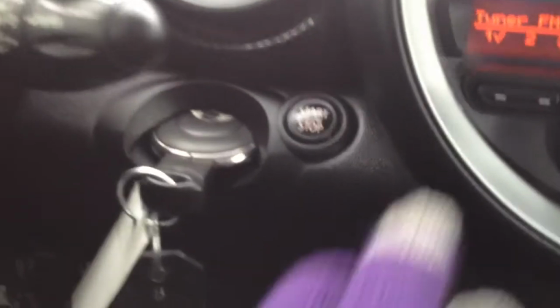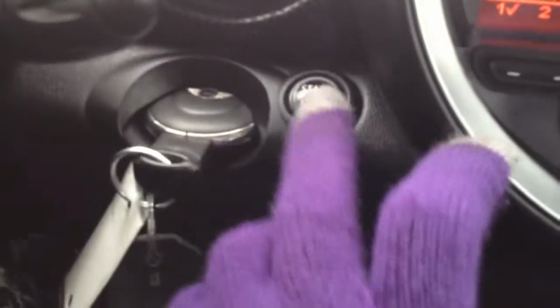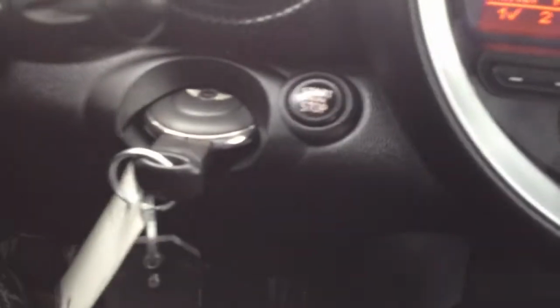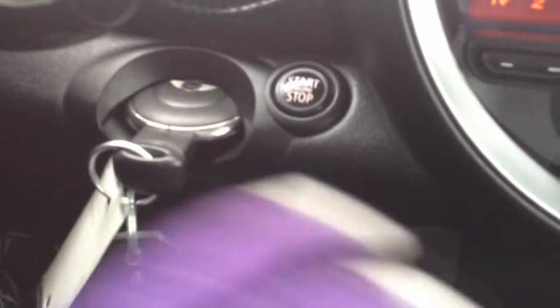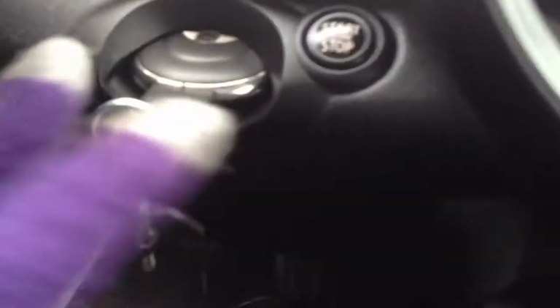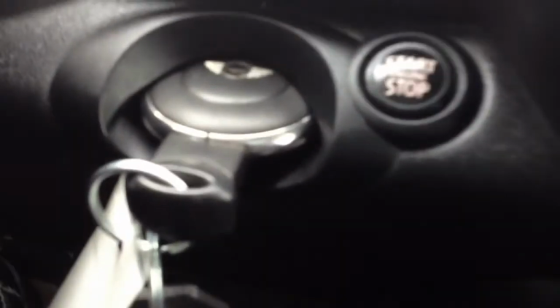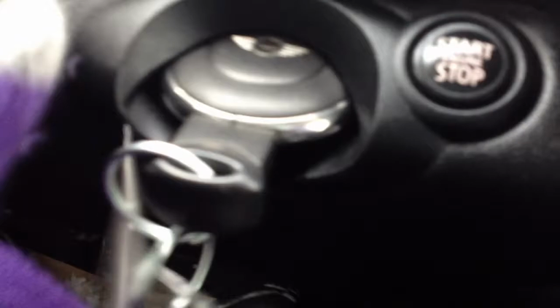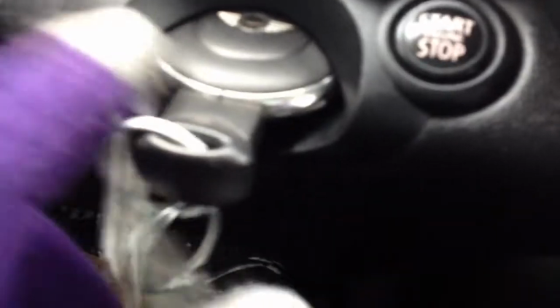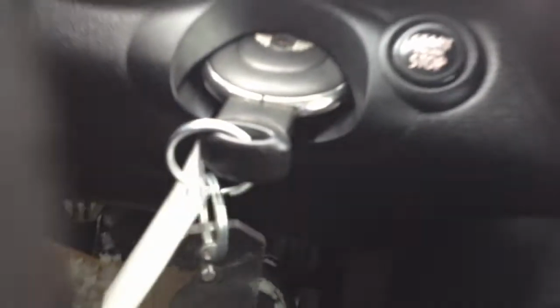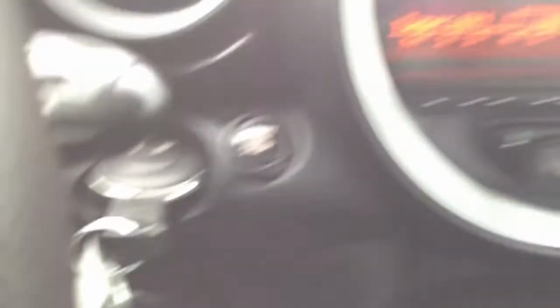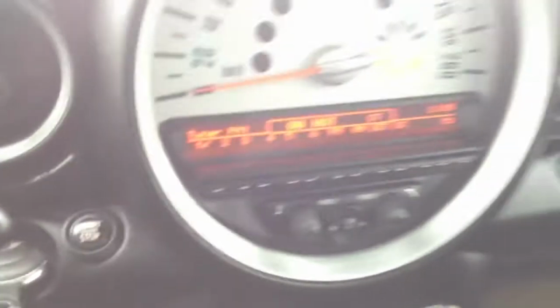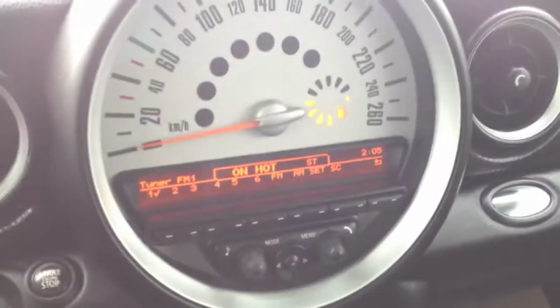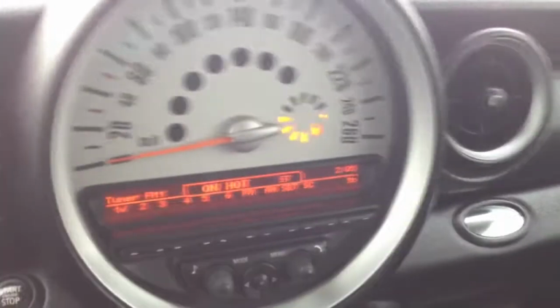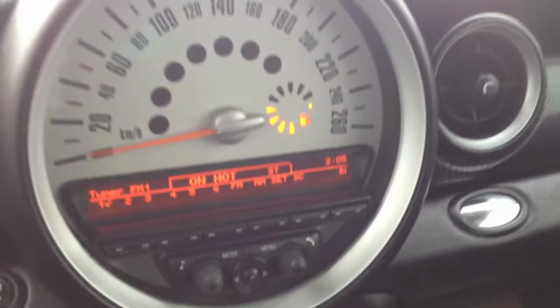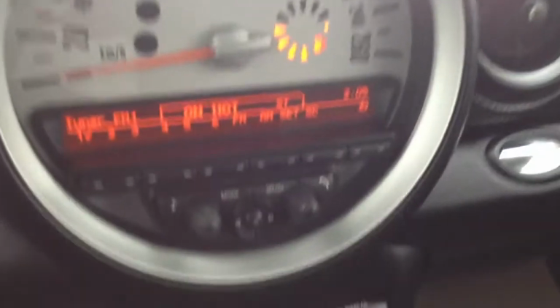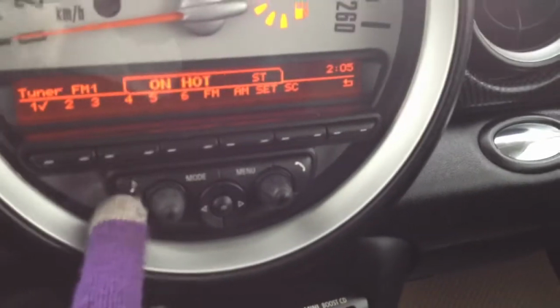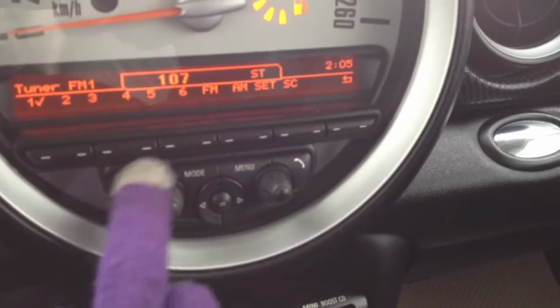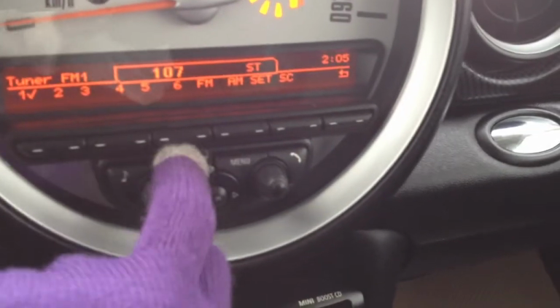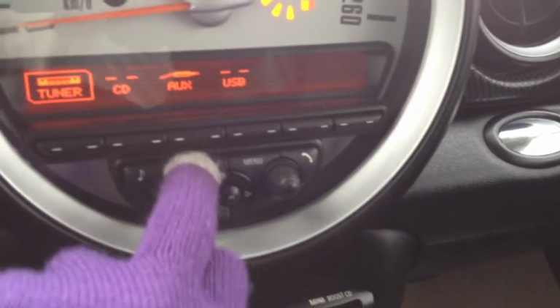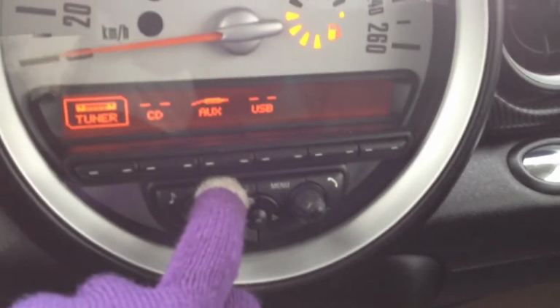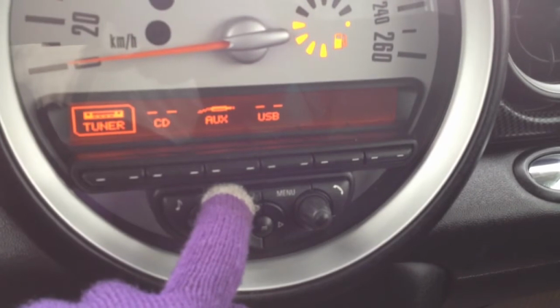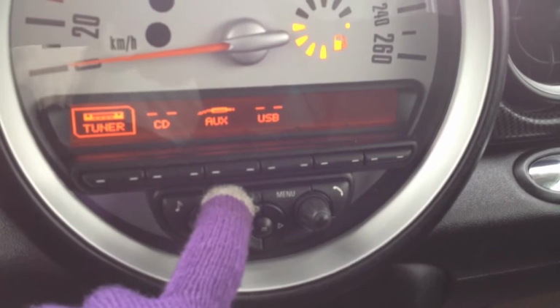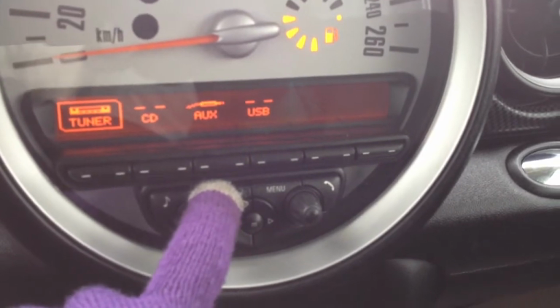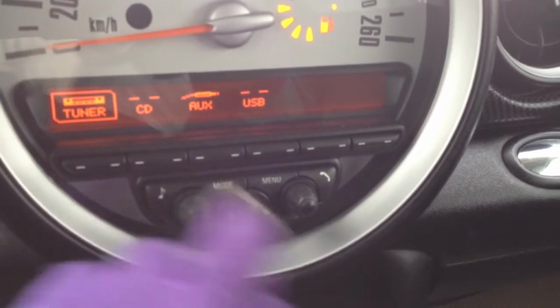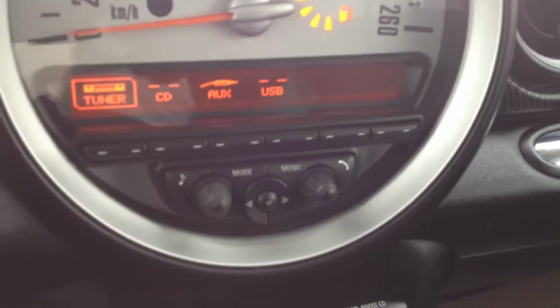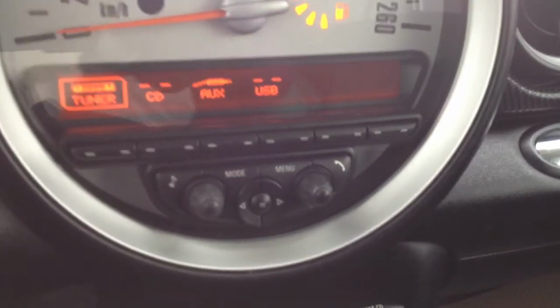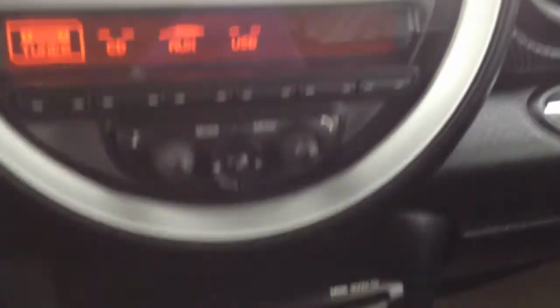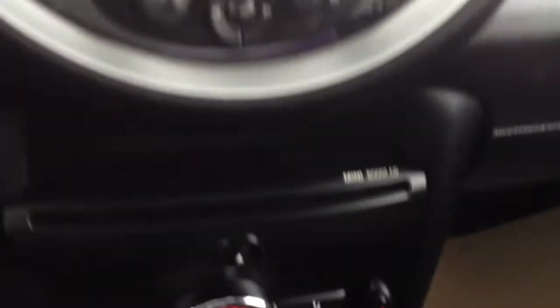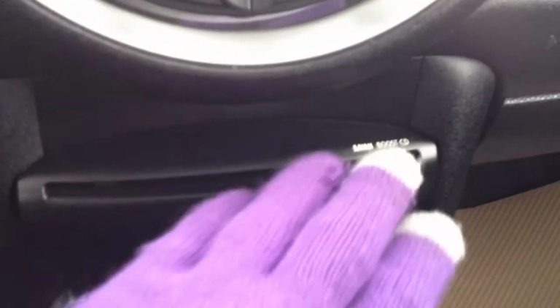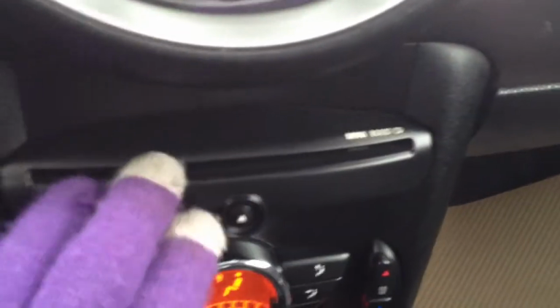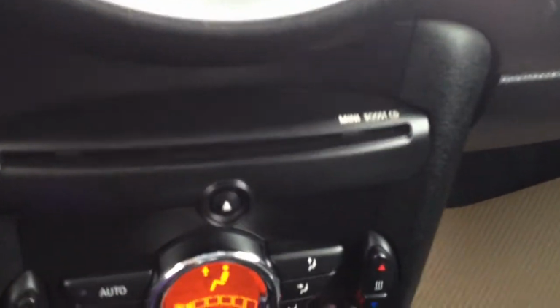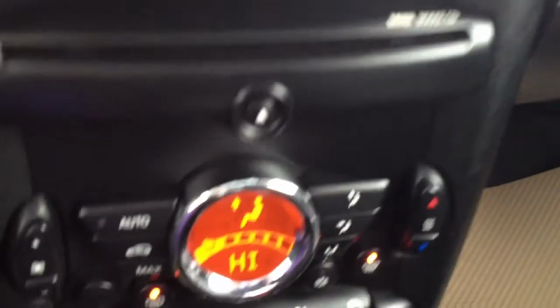Engine start and stop button — you do need your key inserted there to start the vehicle. For your audio, you have AM, FM, CD, auxiliary, and USB. There's your loader for the disc.